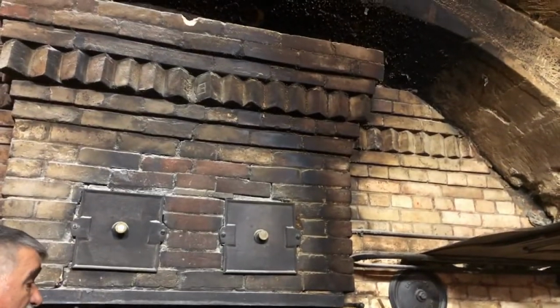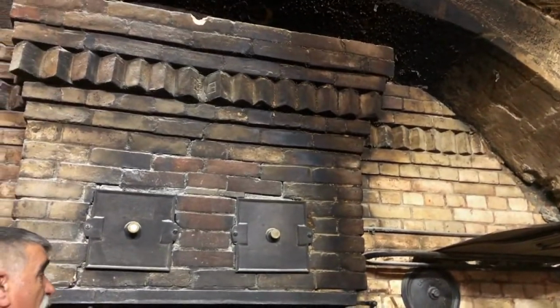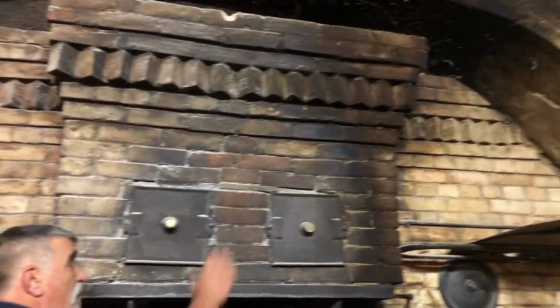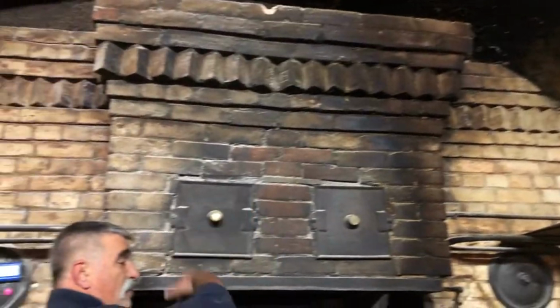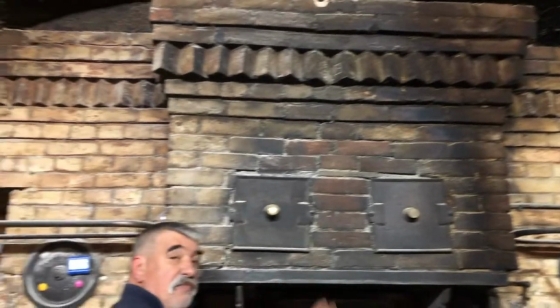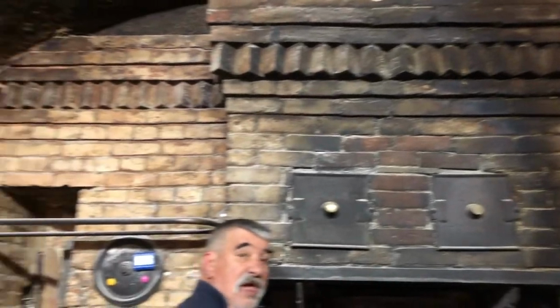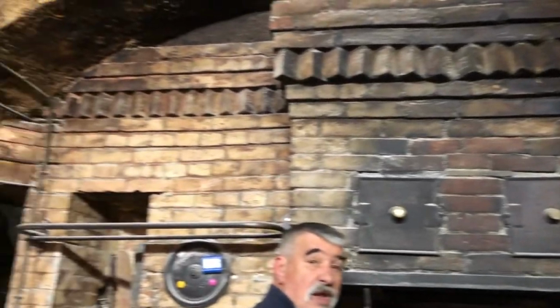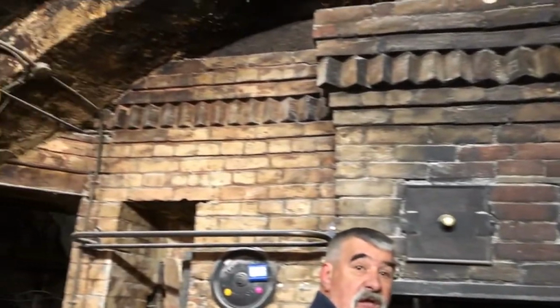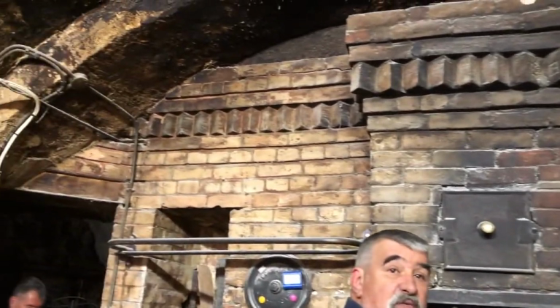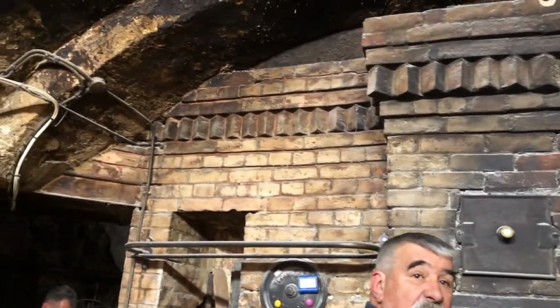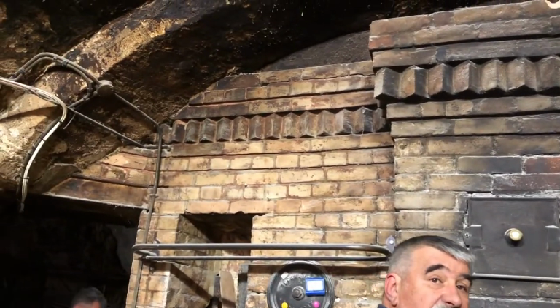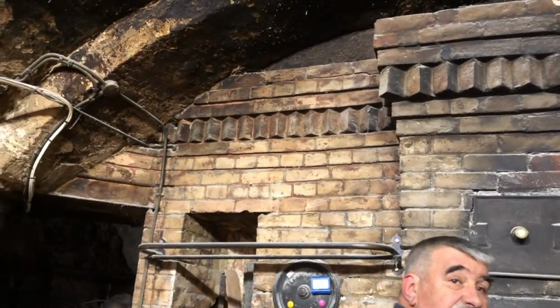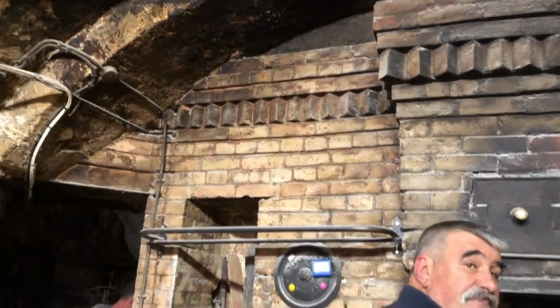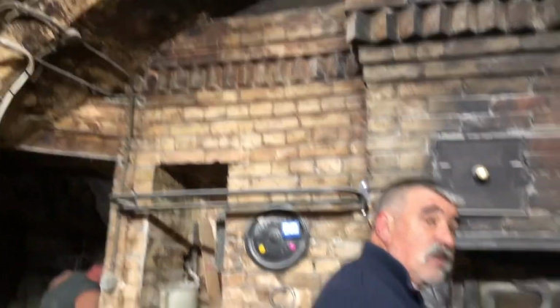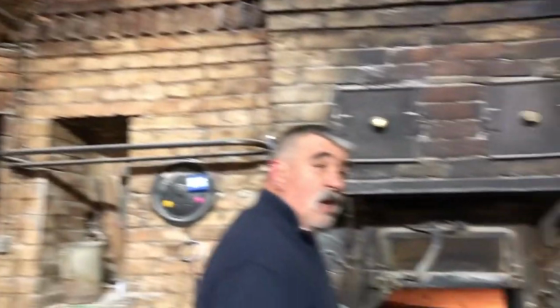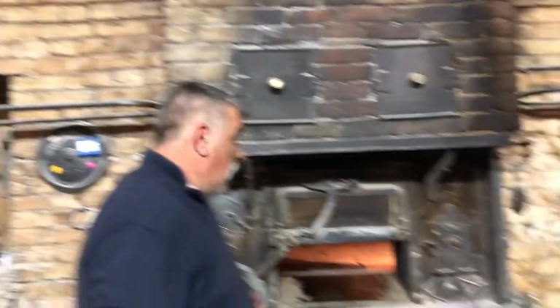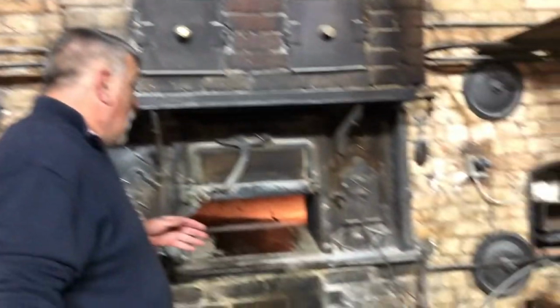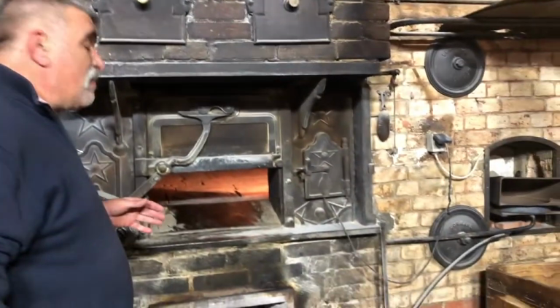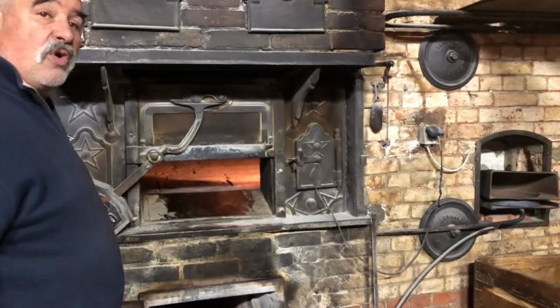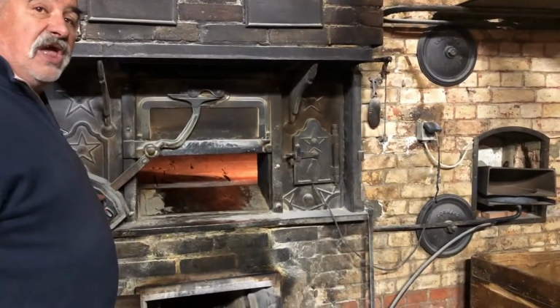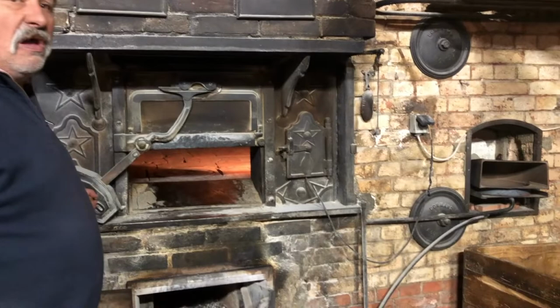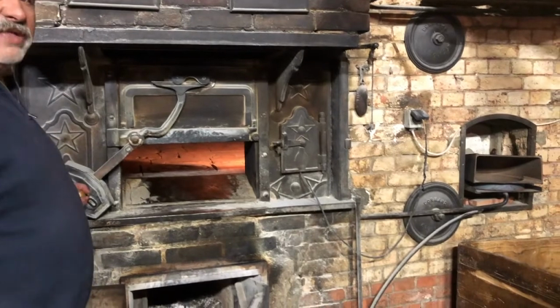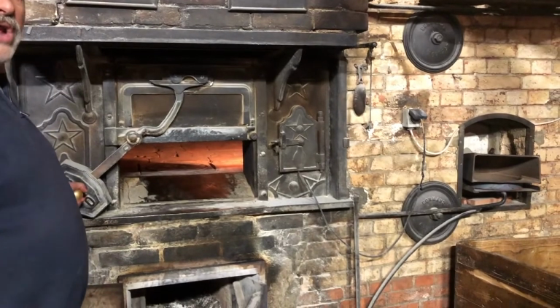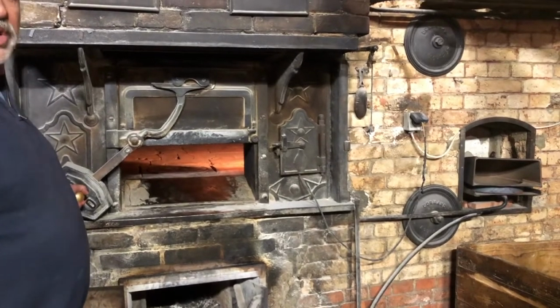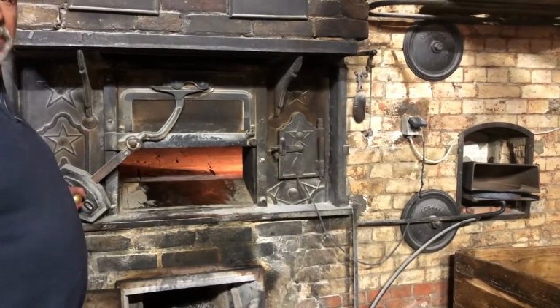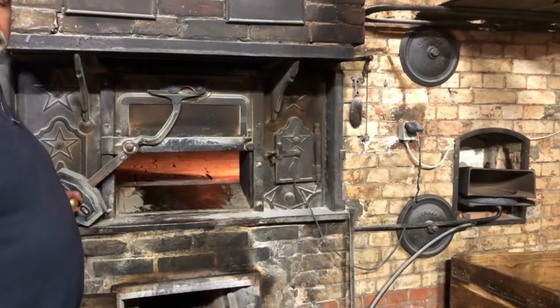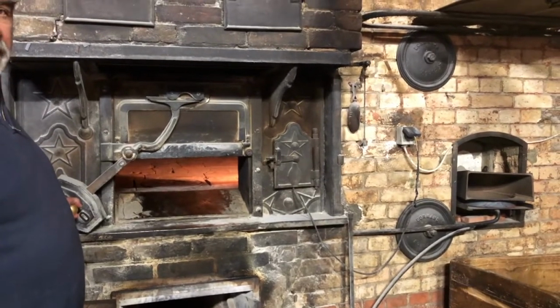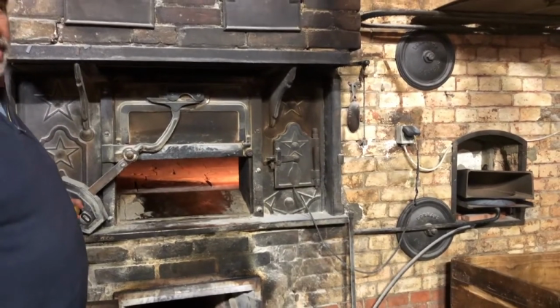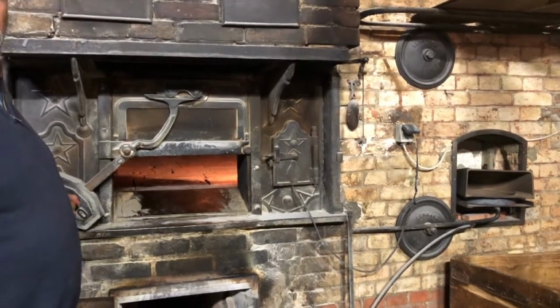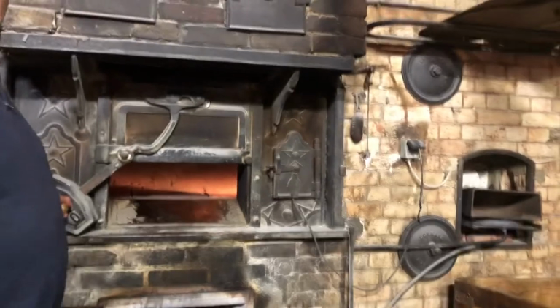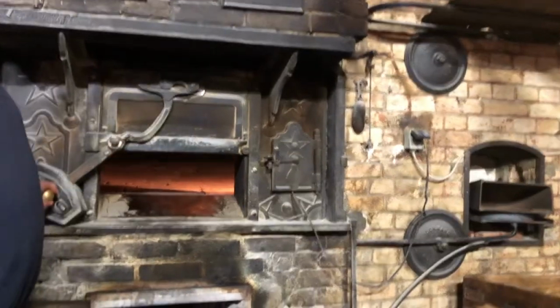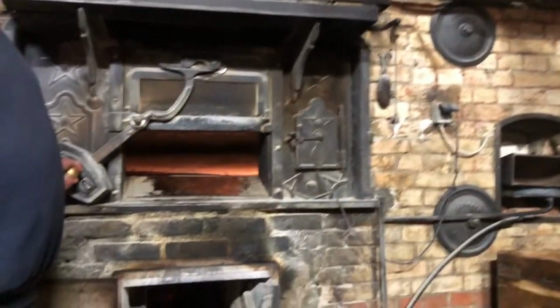We turn the oven and the oven is ready. How much time is it? The first time, you have to count between the heating and the oven — you have to count a little hour and a half.